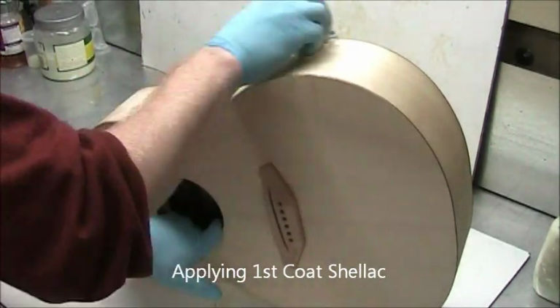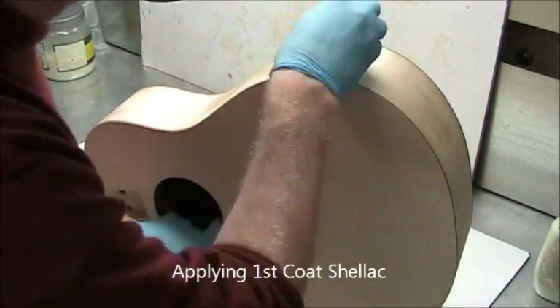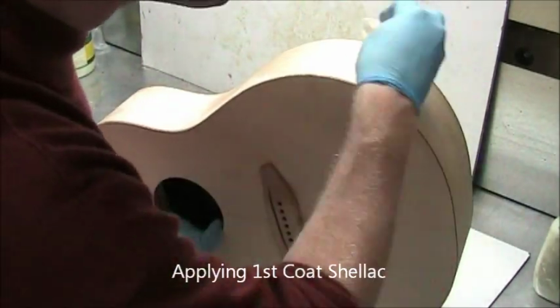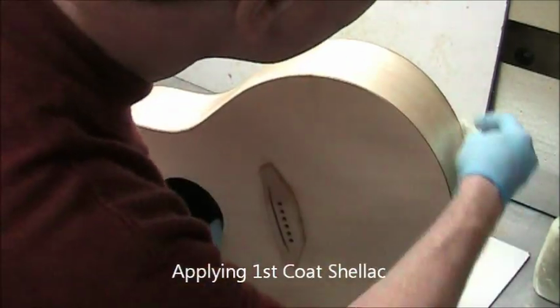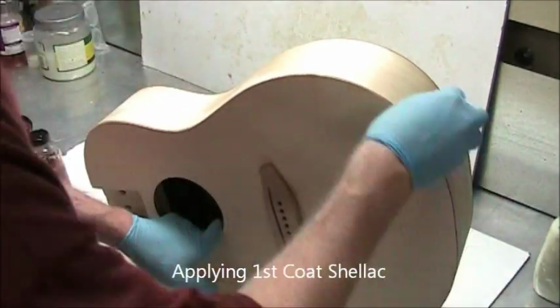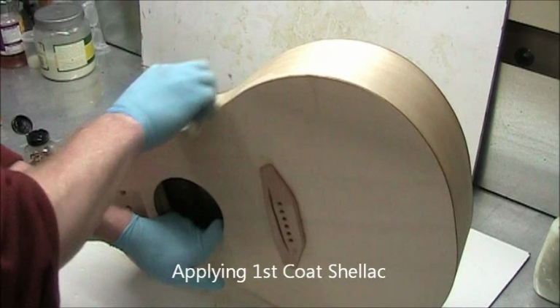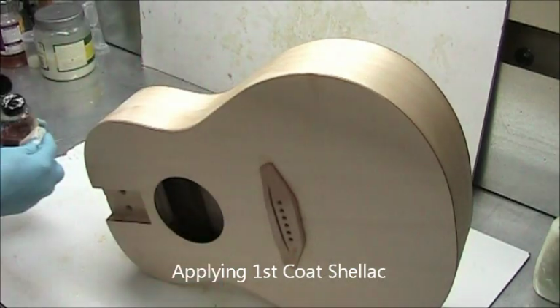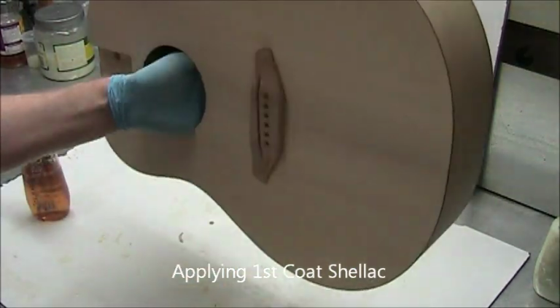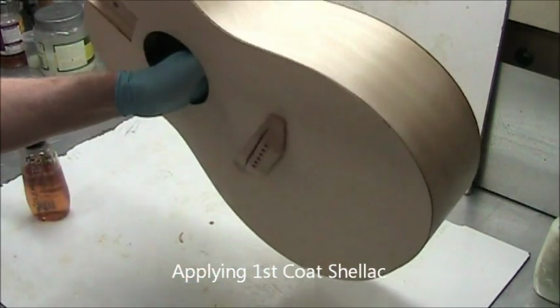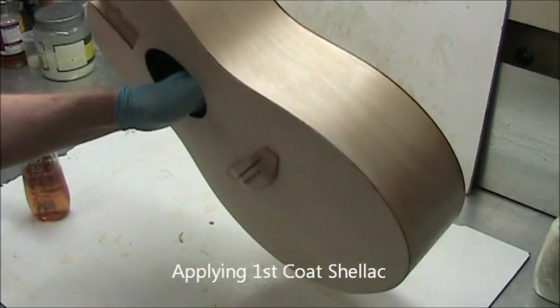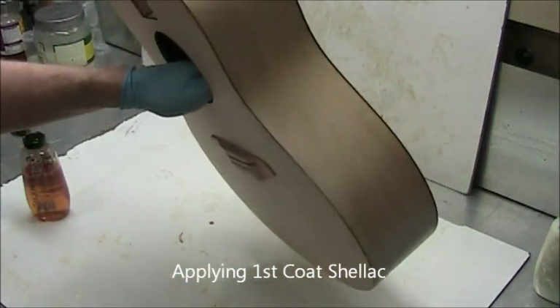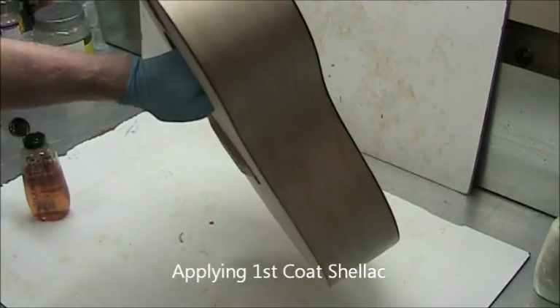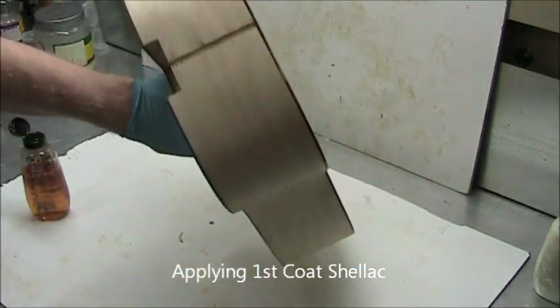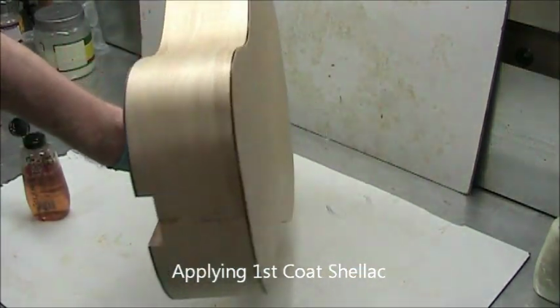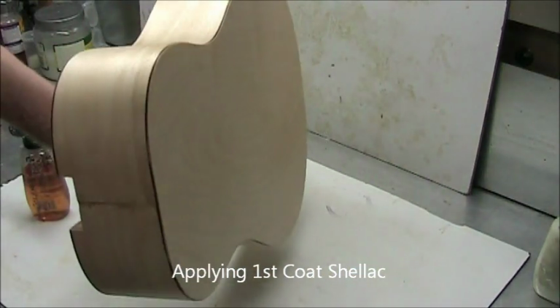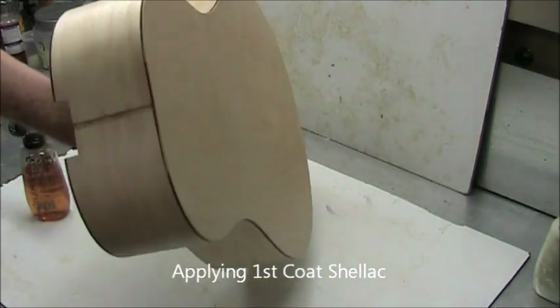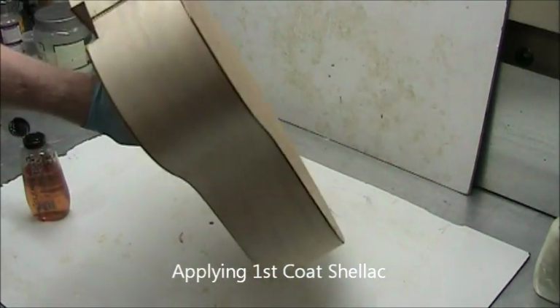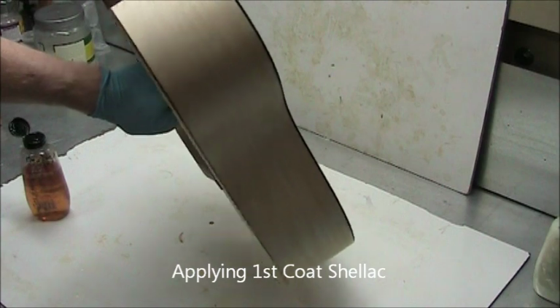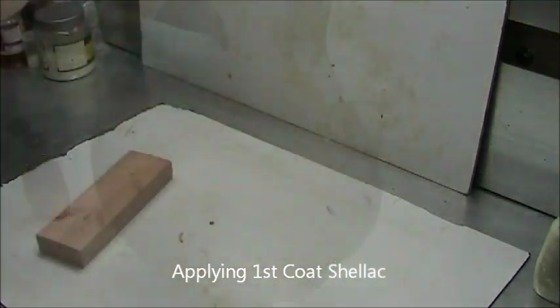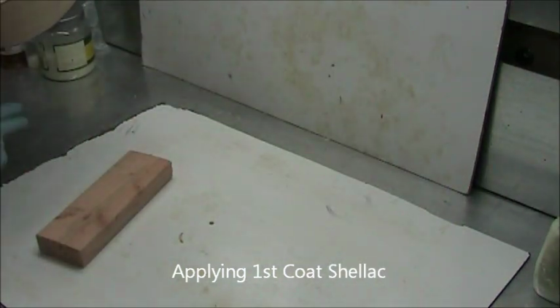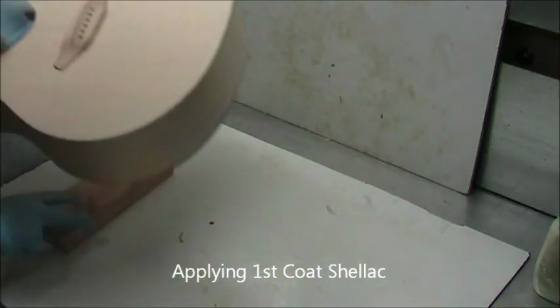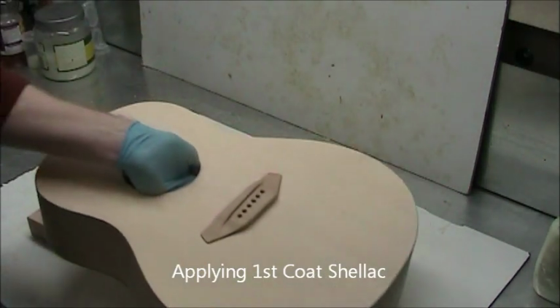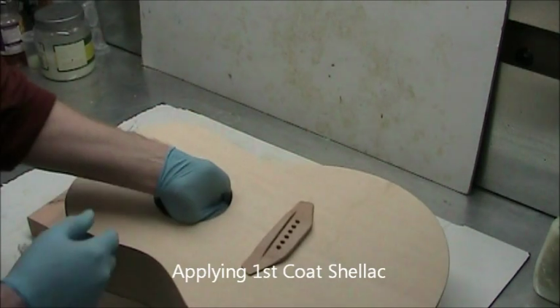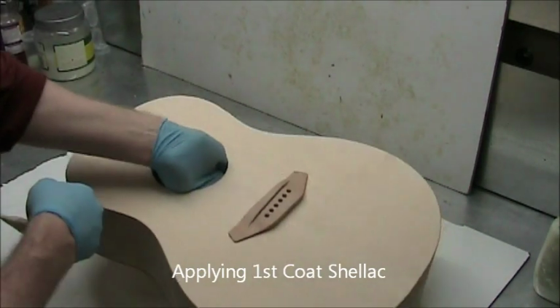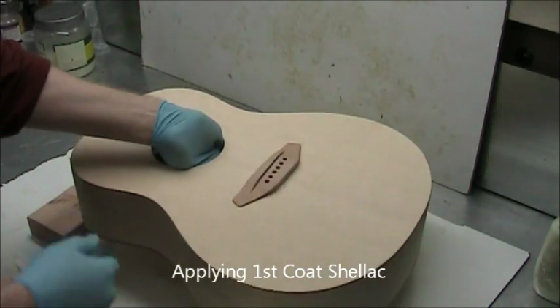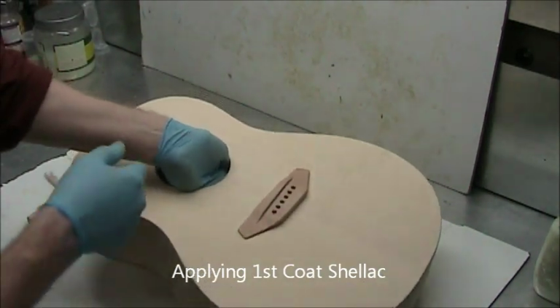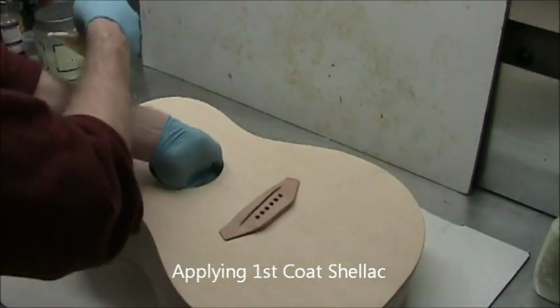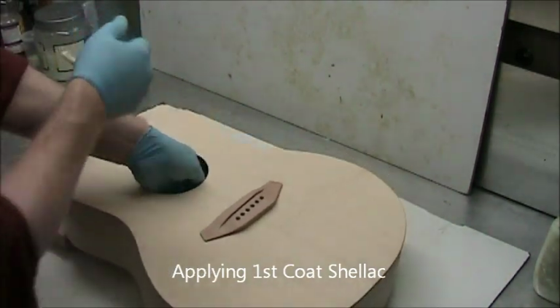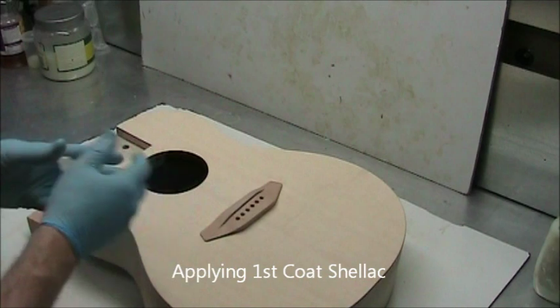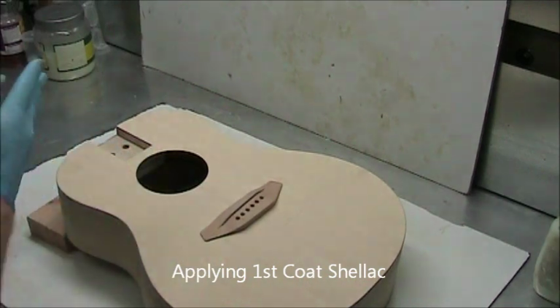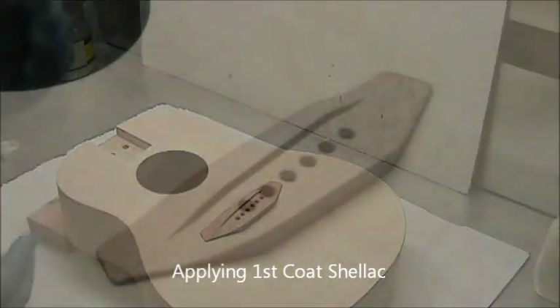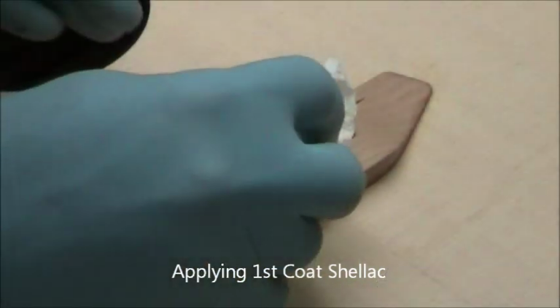About roughly three tablespoons is what it took. Inspect — look for heavy spots and wipe them out now. Look for drips that might have dripped onto the back. Those are much easier to catch now than fix later.